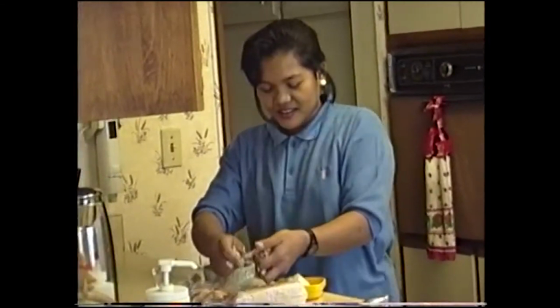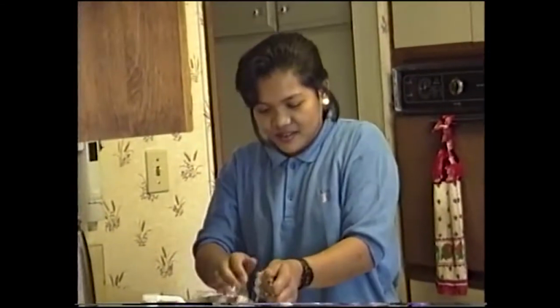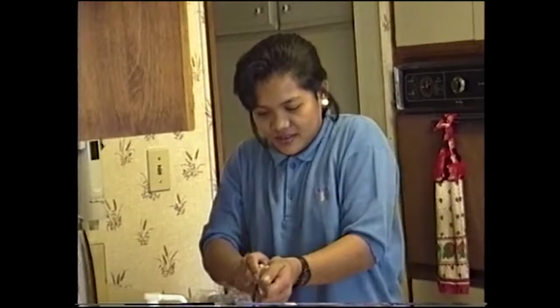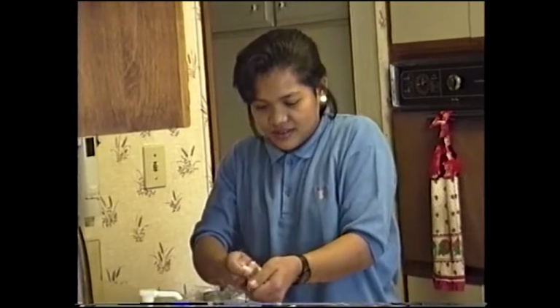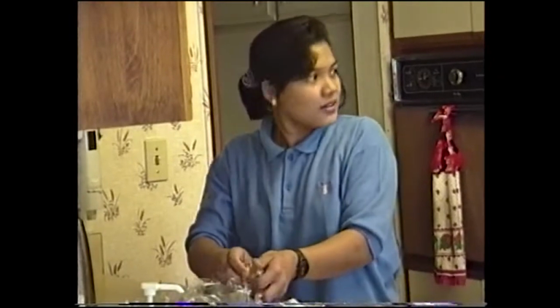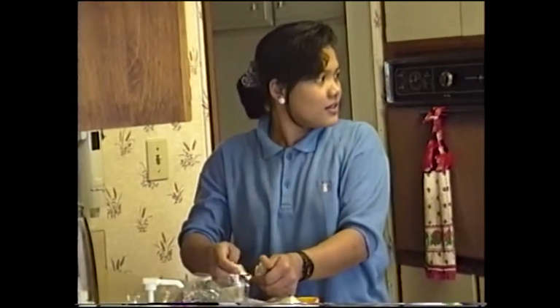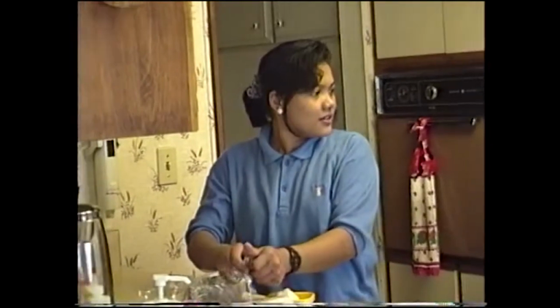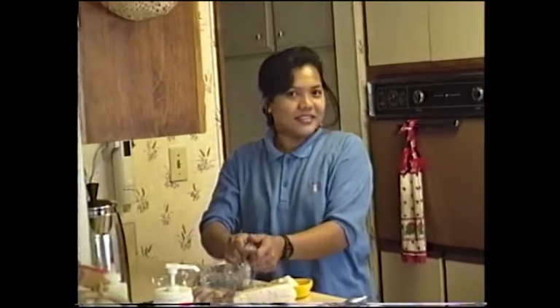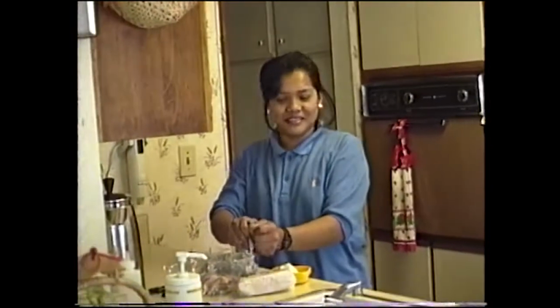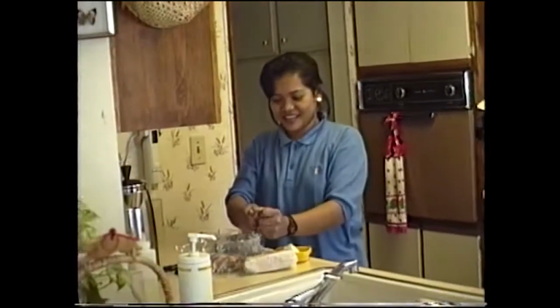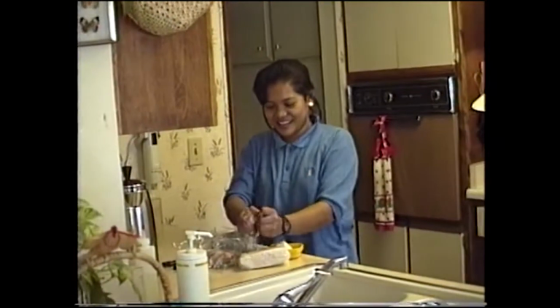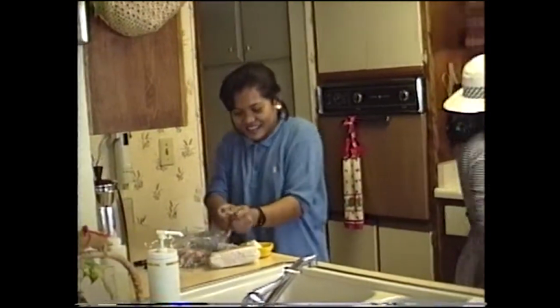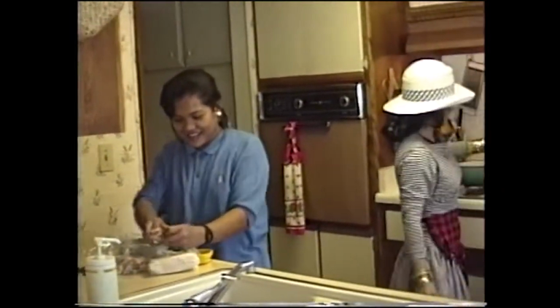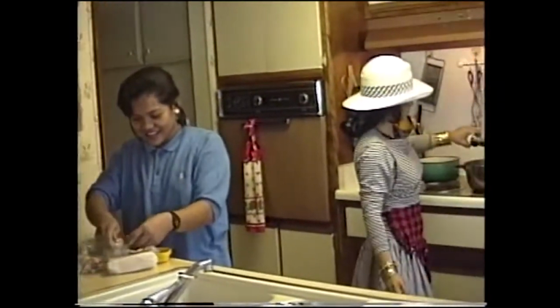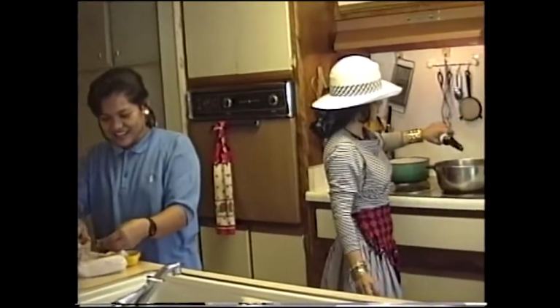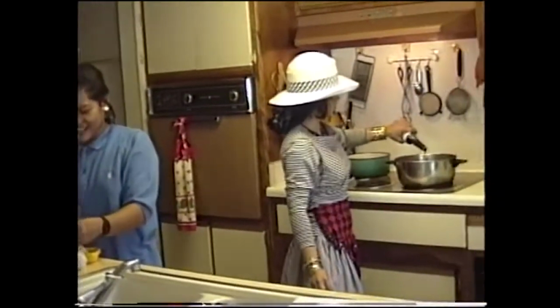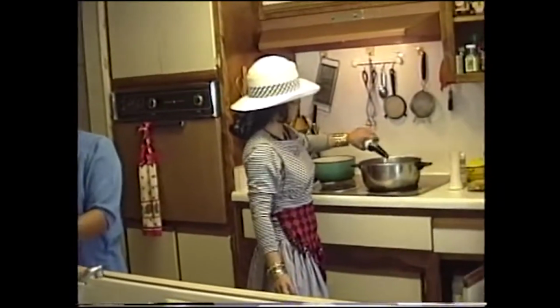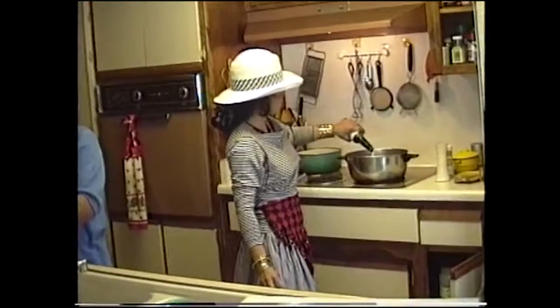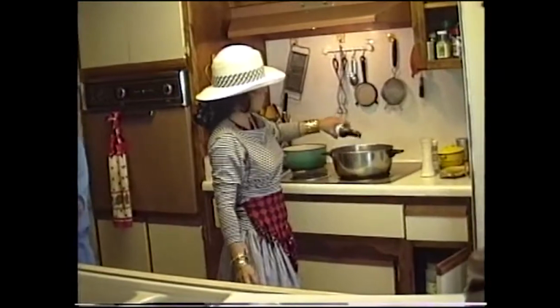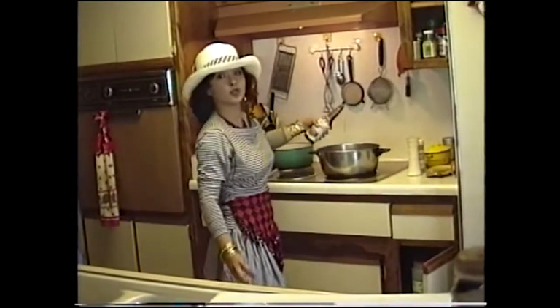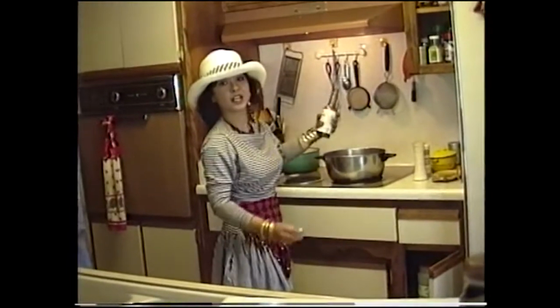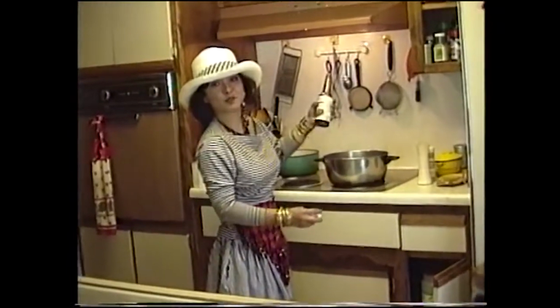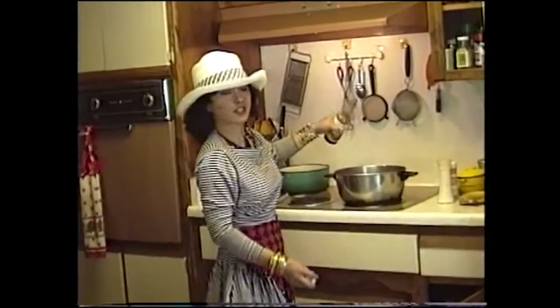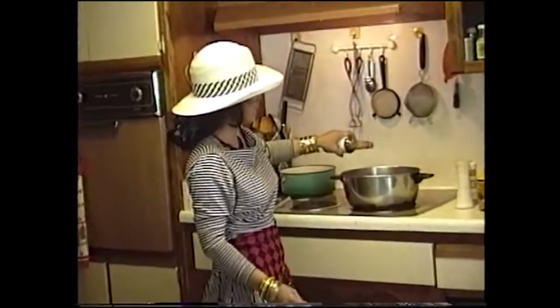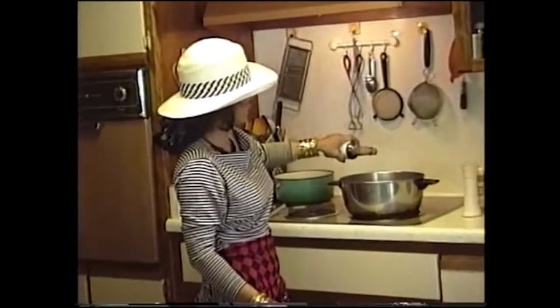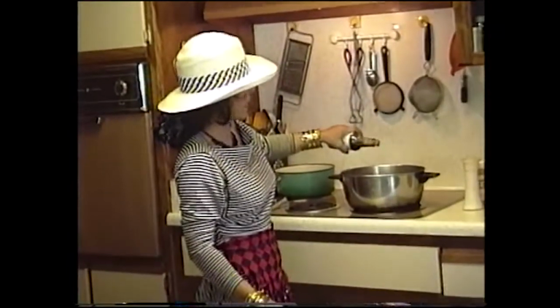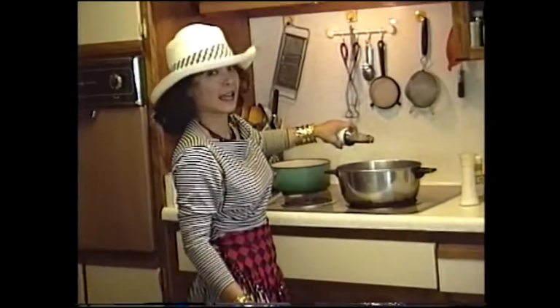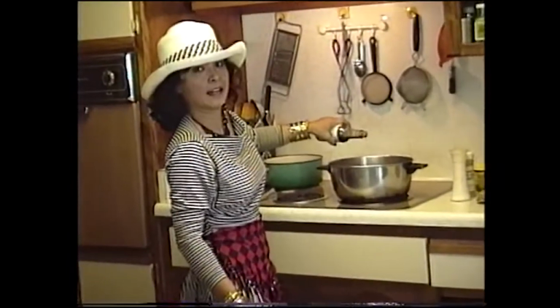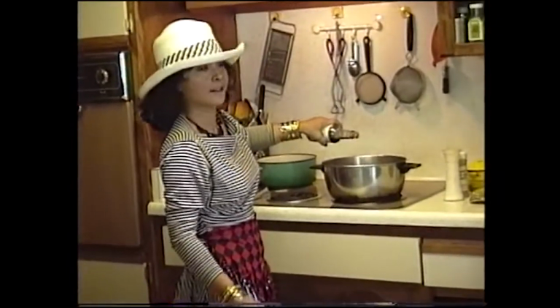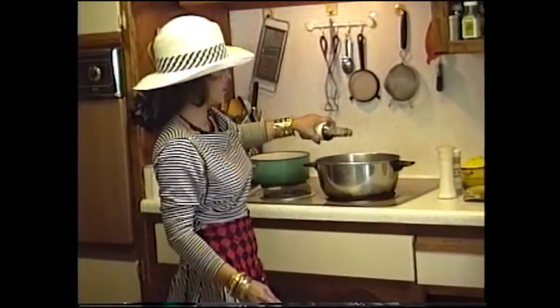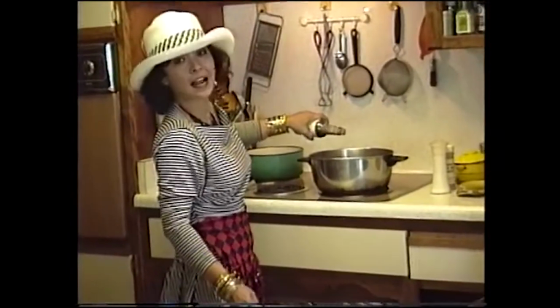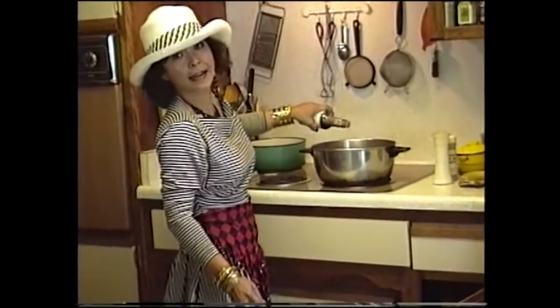I'll just keep talking while she's filming here smashing up the garlic. Get yourself some Worcestershire sauce — about two tablespoons — and you slop it in the pan like that.